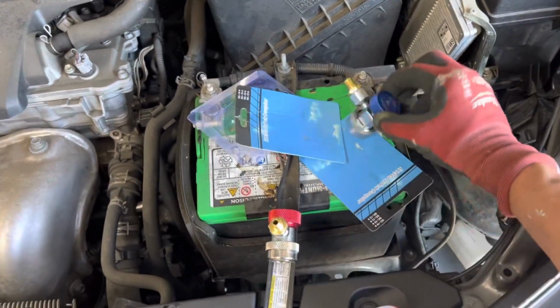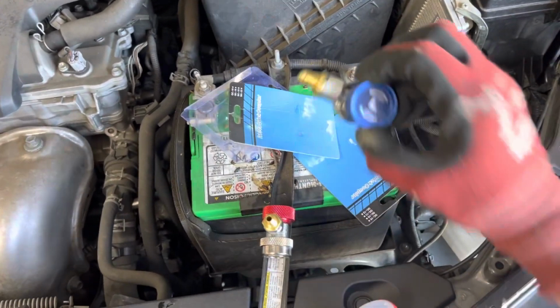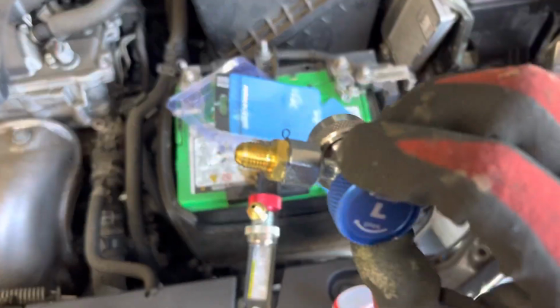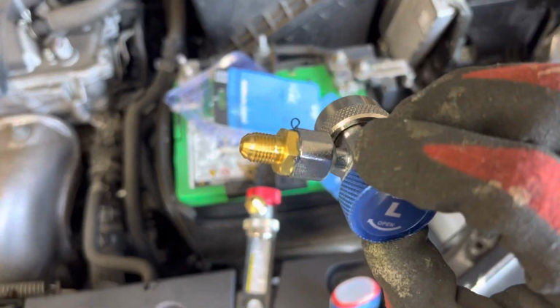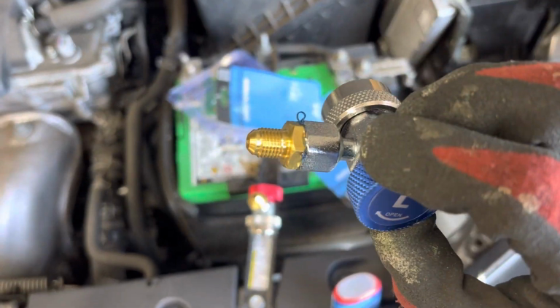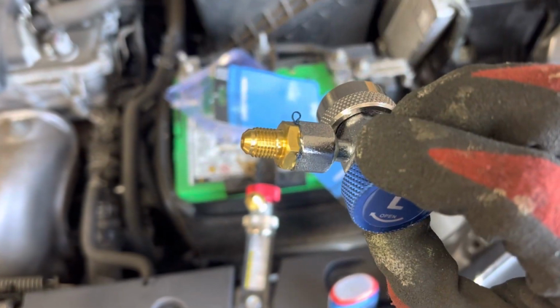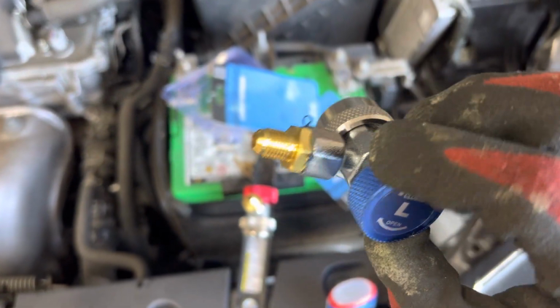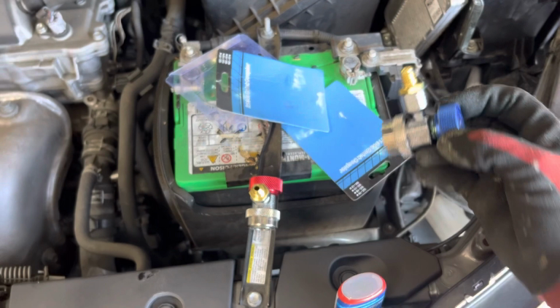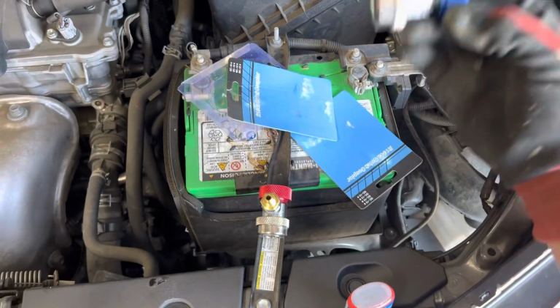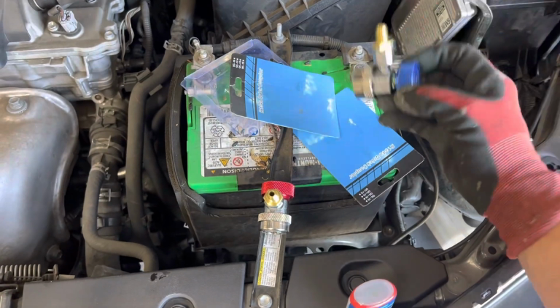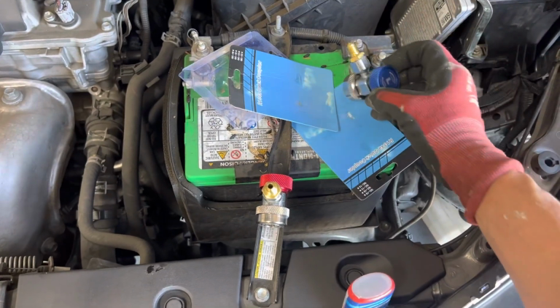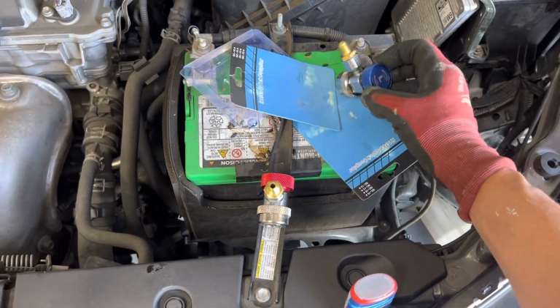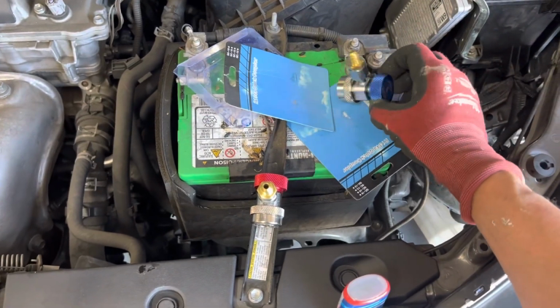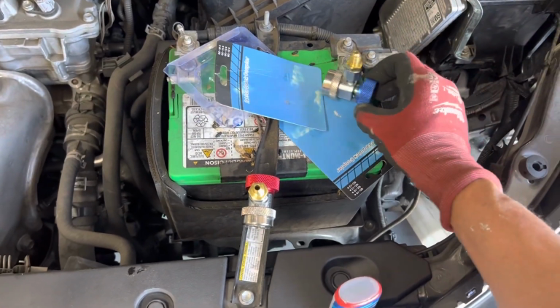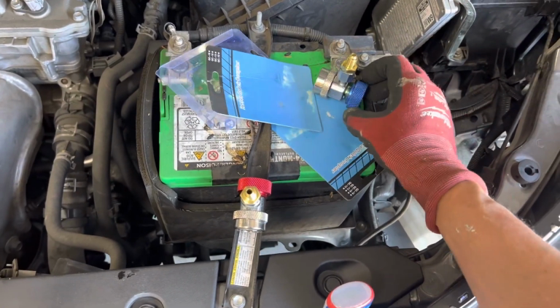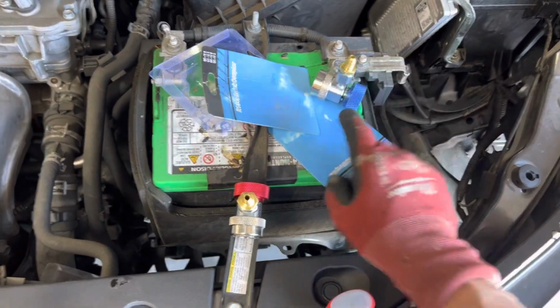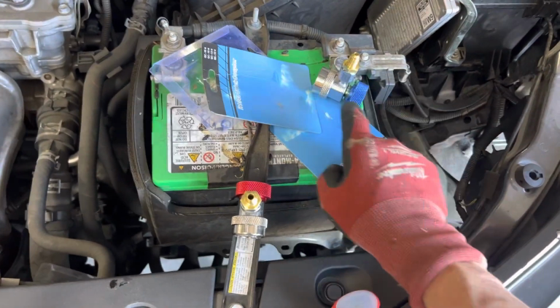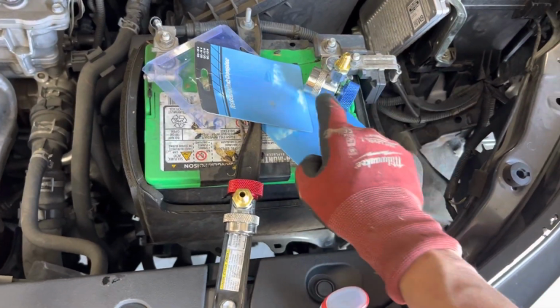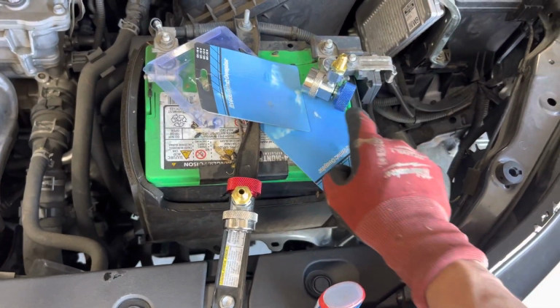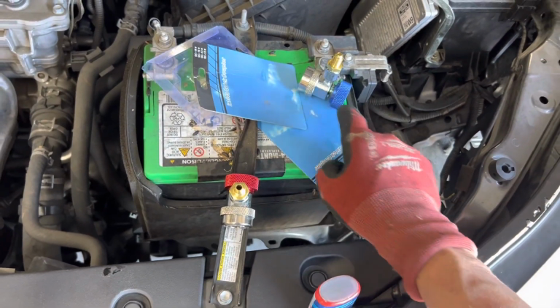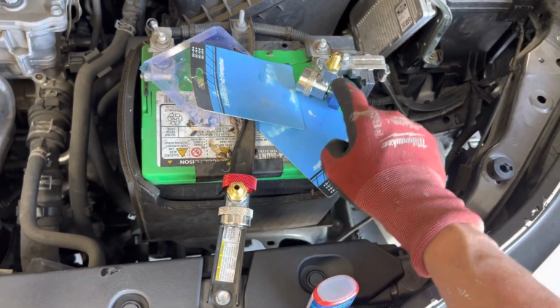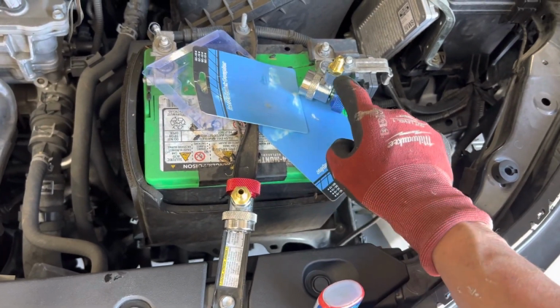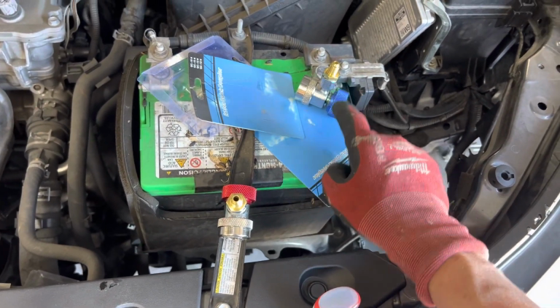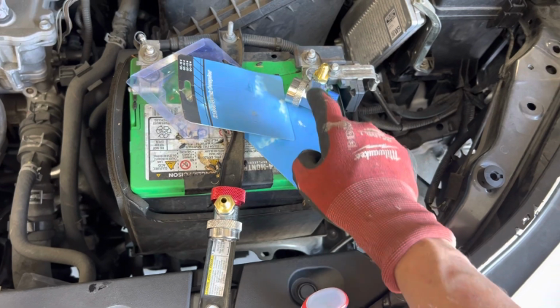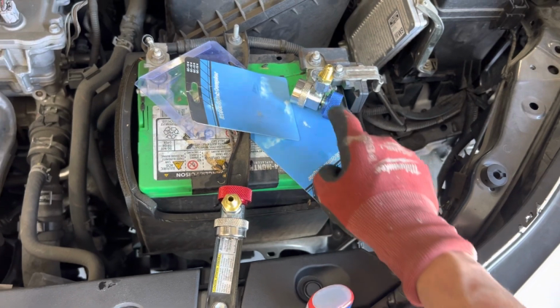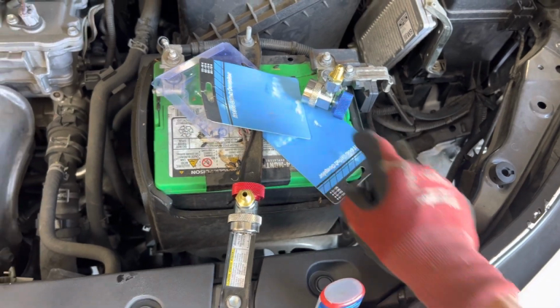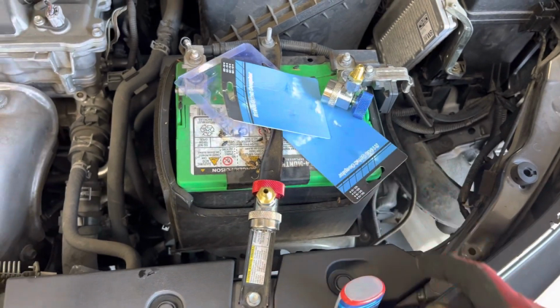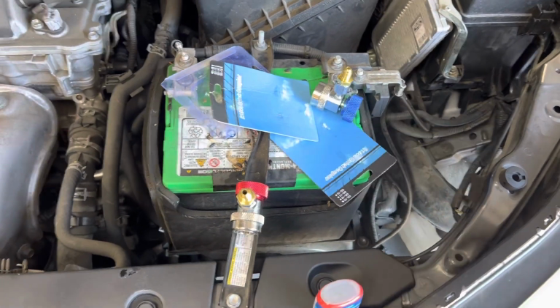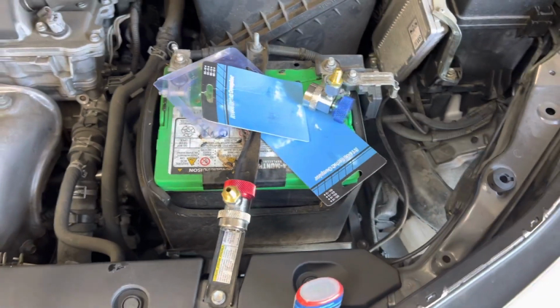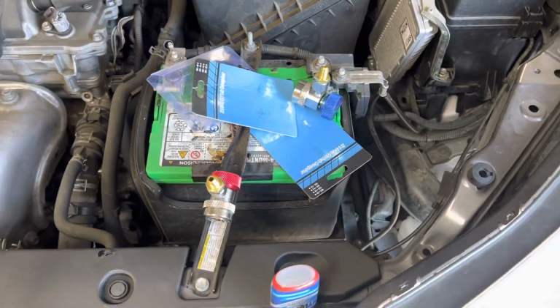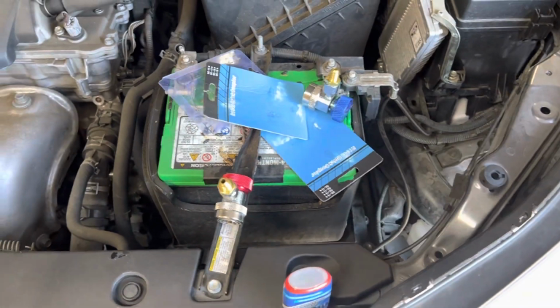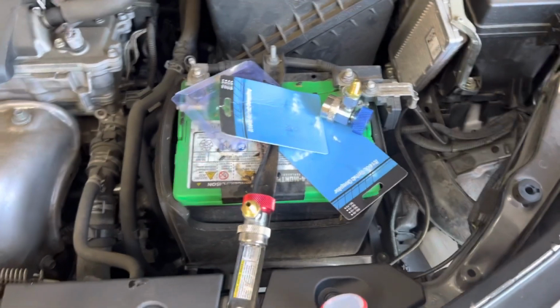That is definitely a fail. I never get them to last long anyway — they usually start leaking up the shaft or from here after a couple months of use. See you guys.